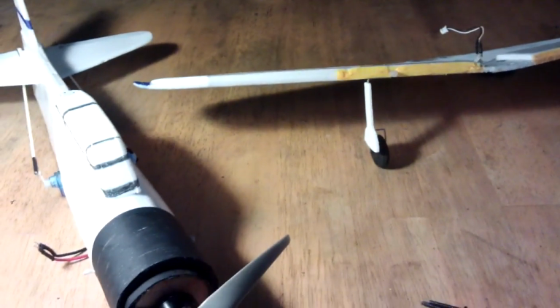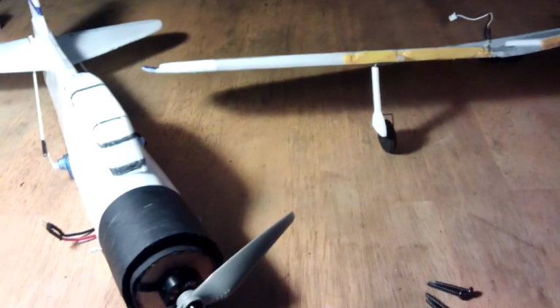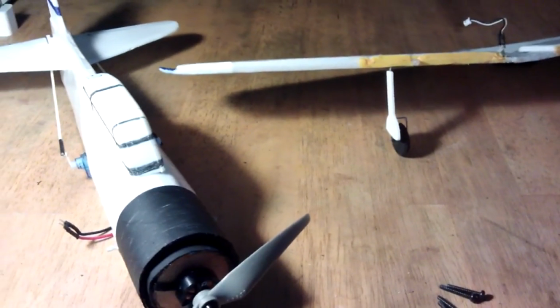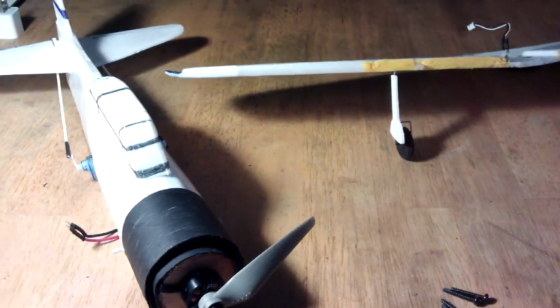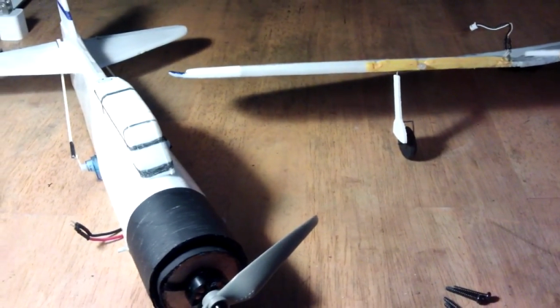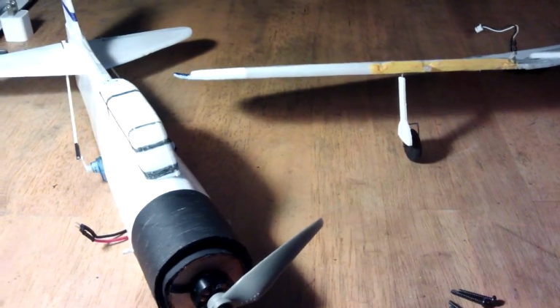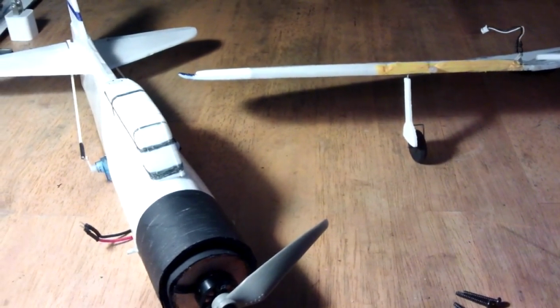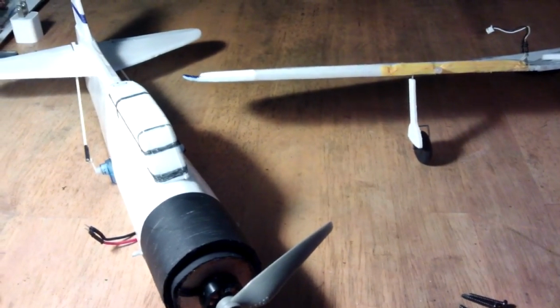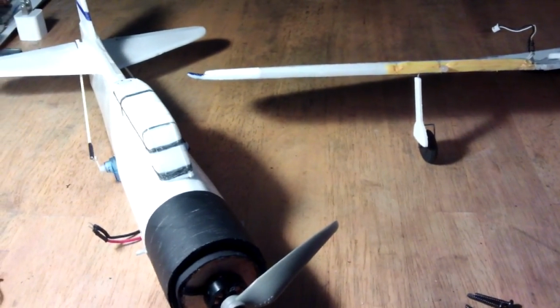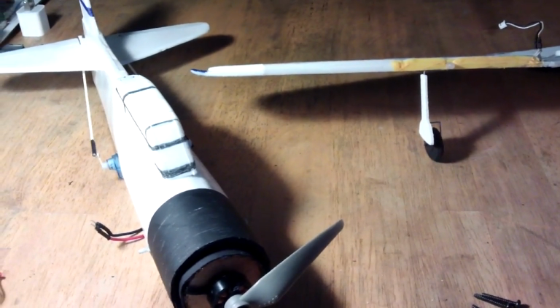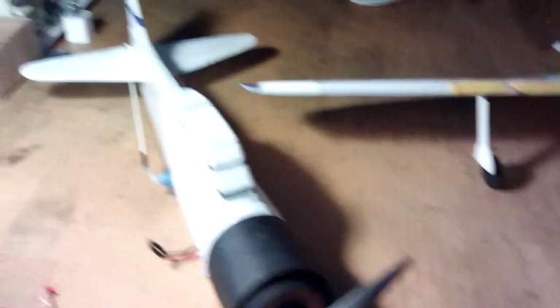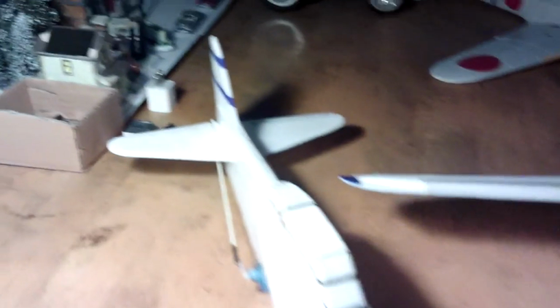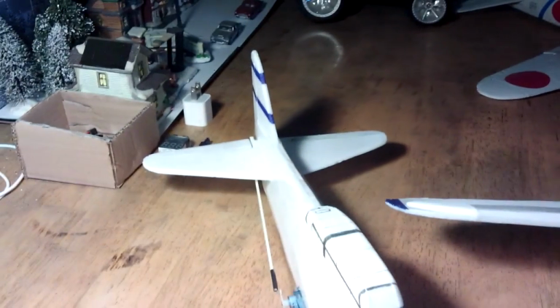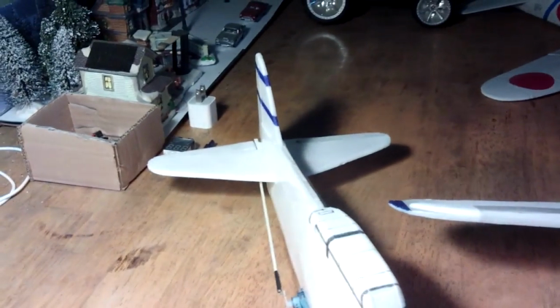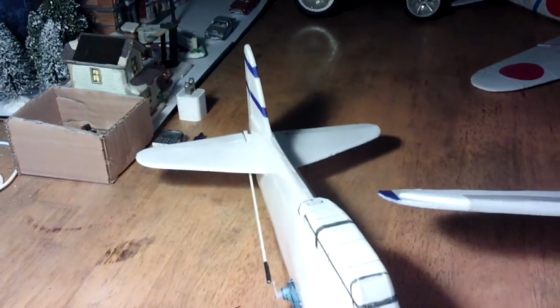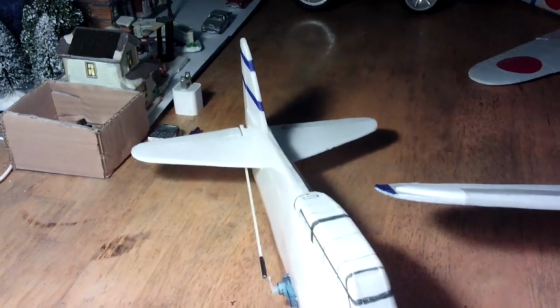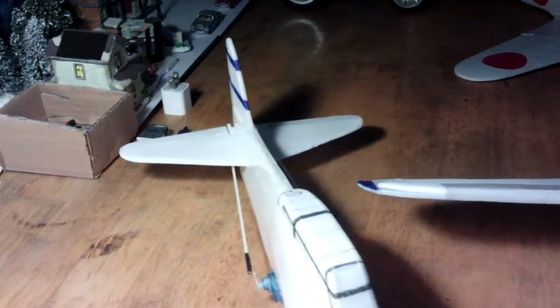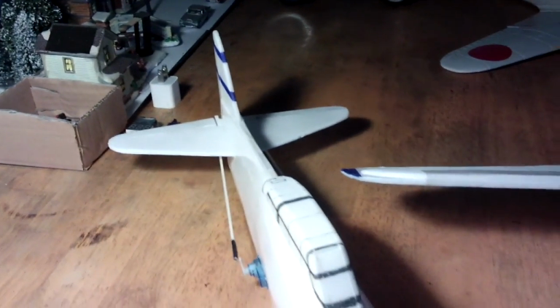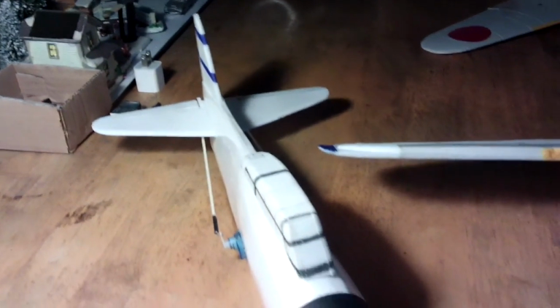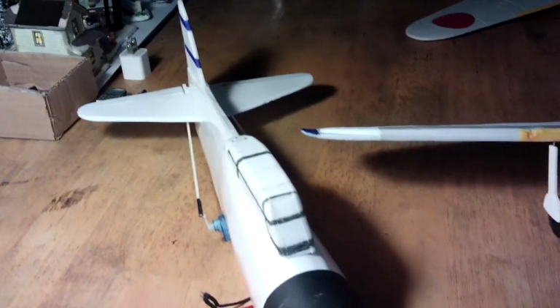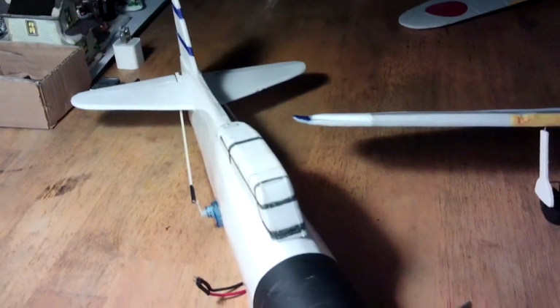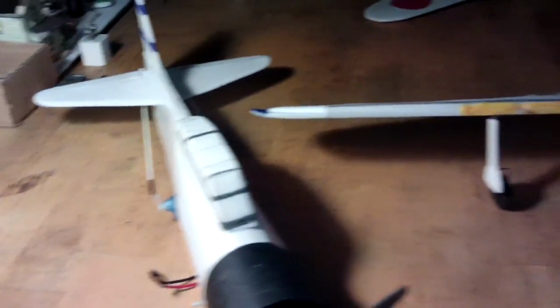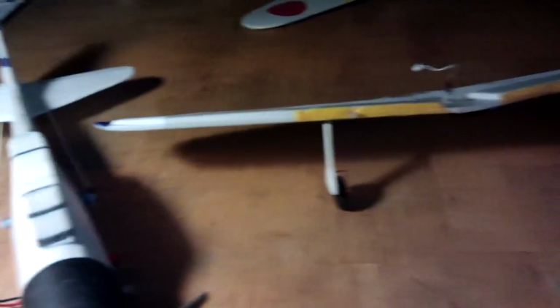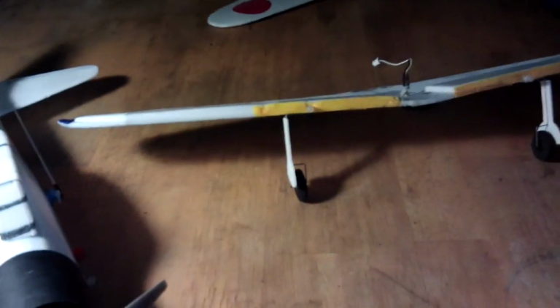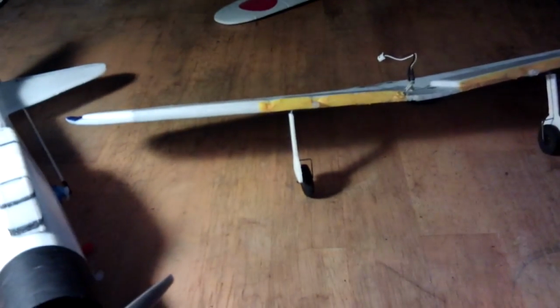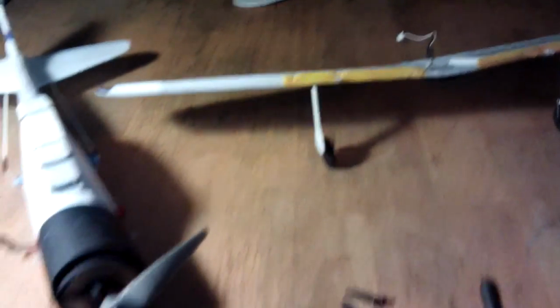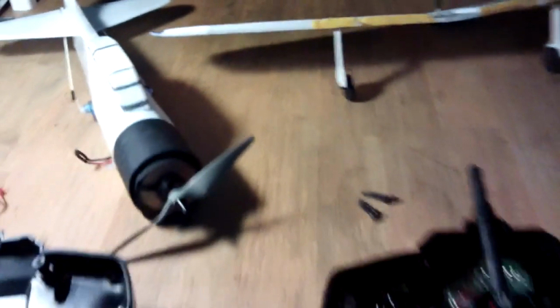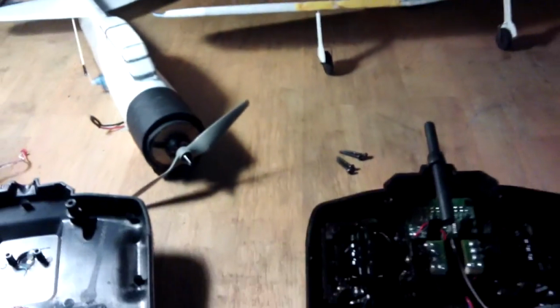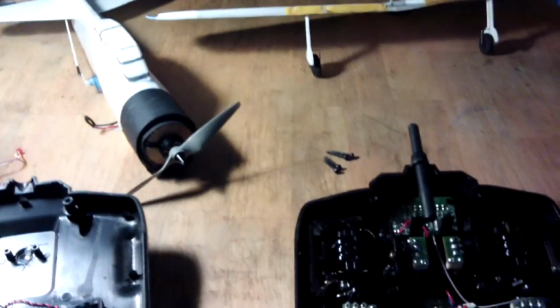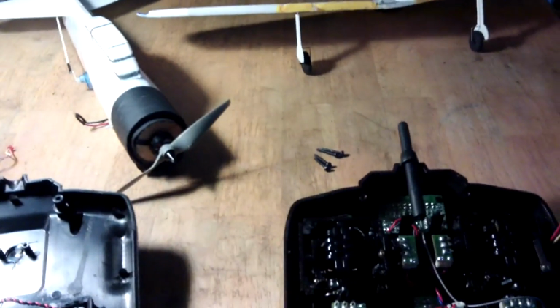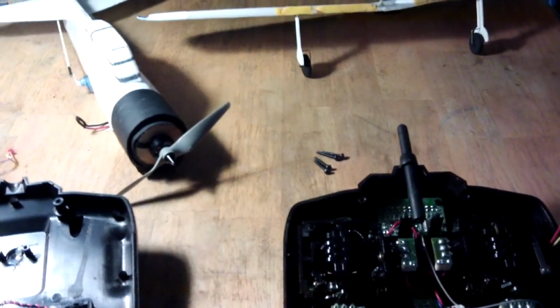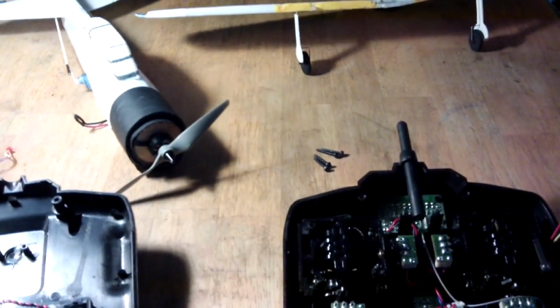Next I'll show it flying. I'll show the maiden flight where it just had the rudder — it didn't have the elevator on it — and then after that I'll show the strafing run with the guns going. Thanks for watching.